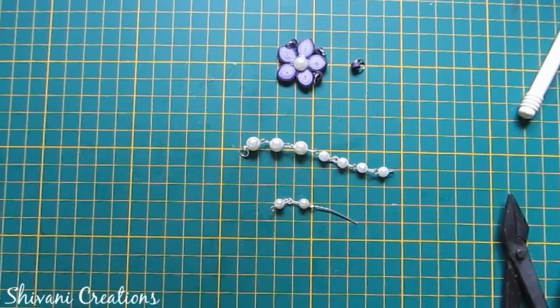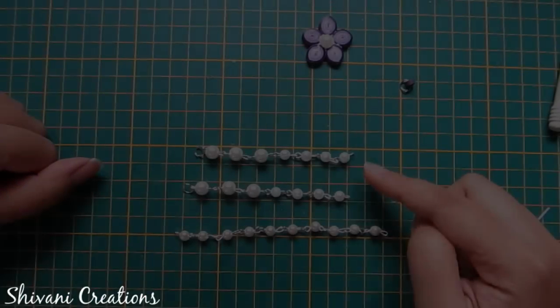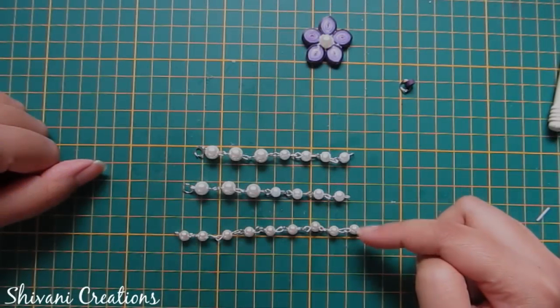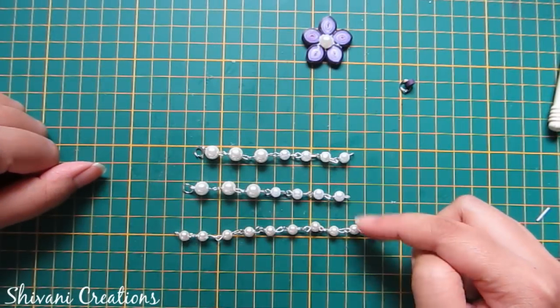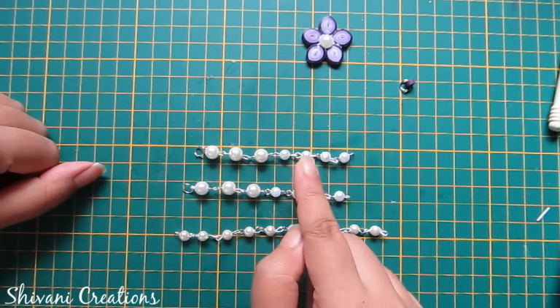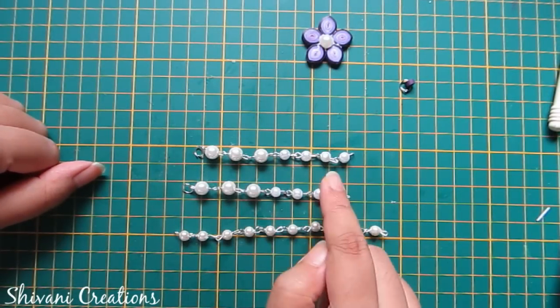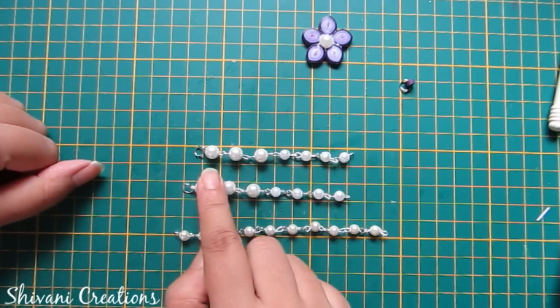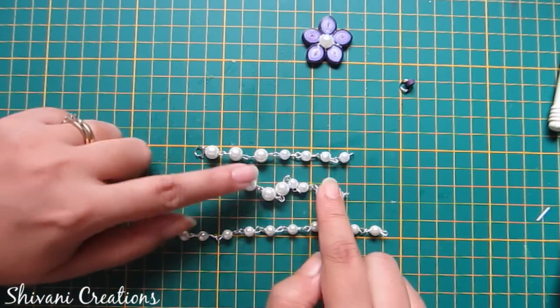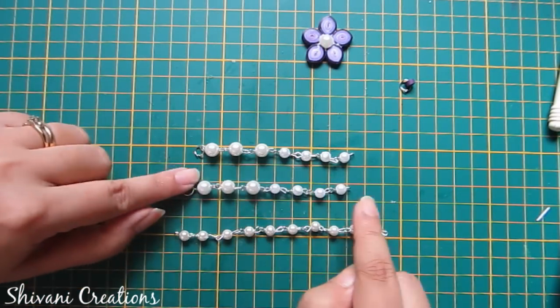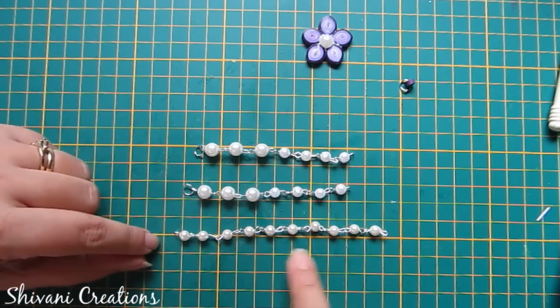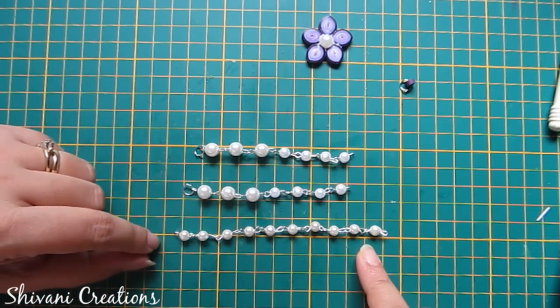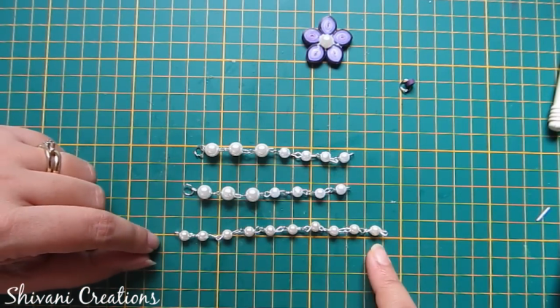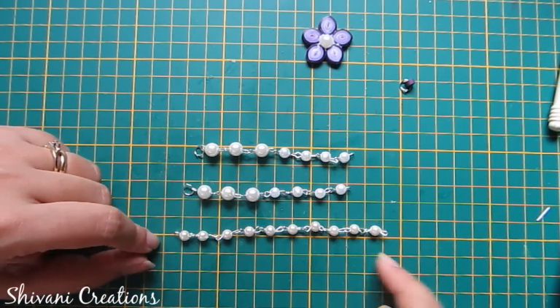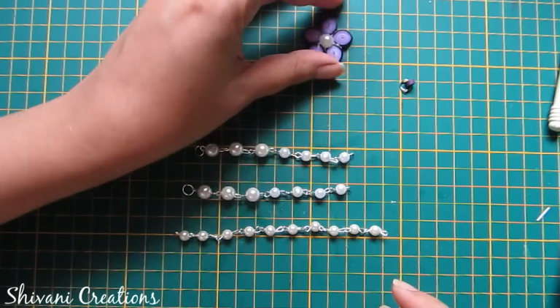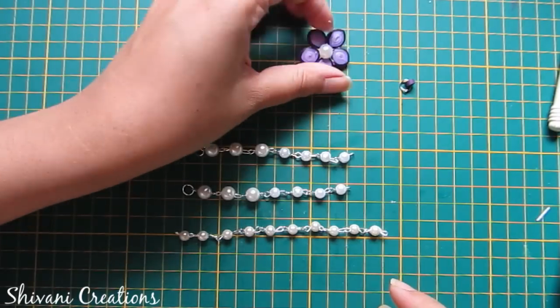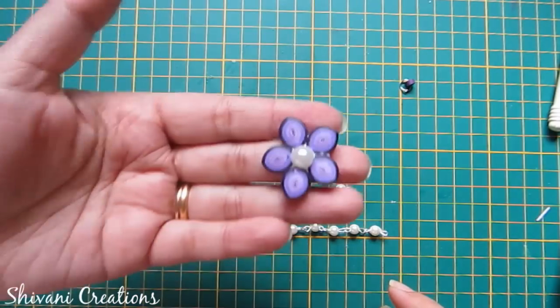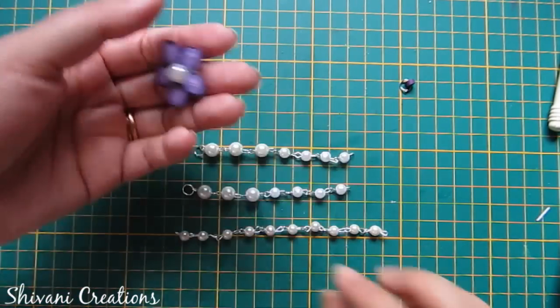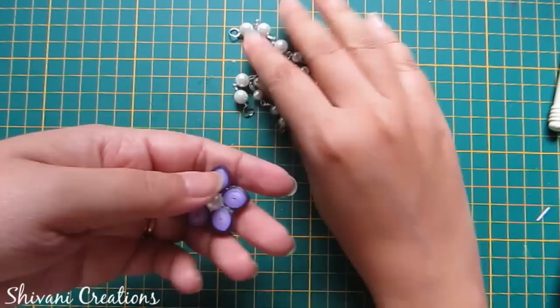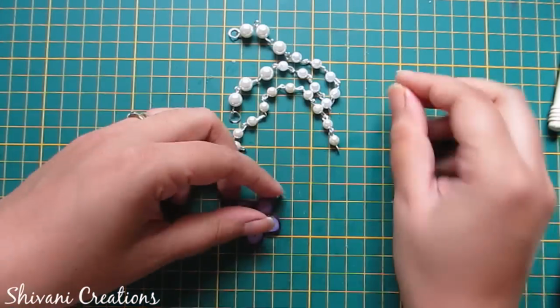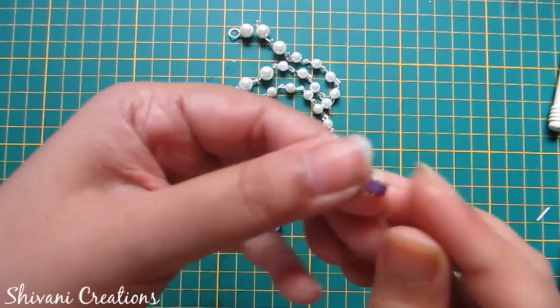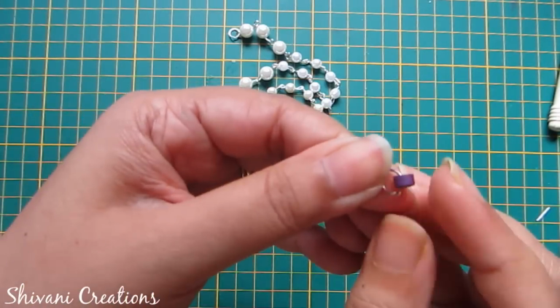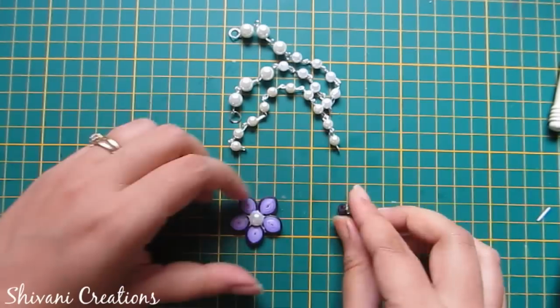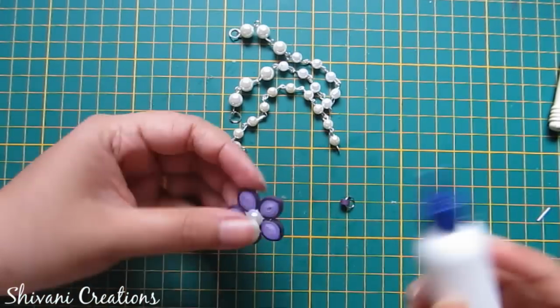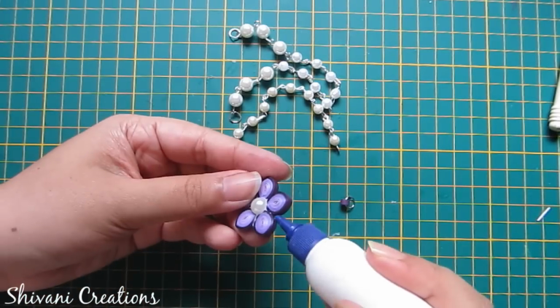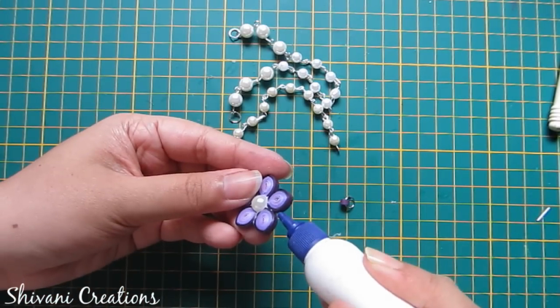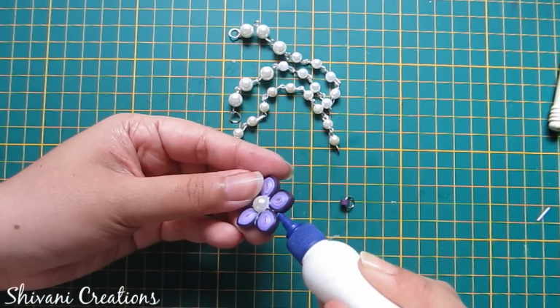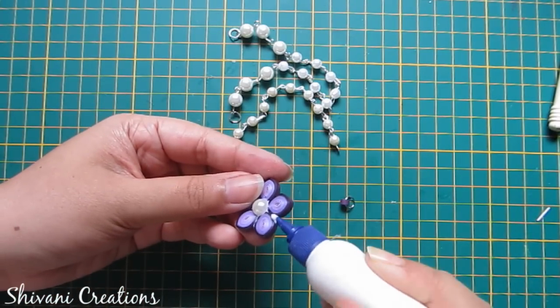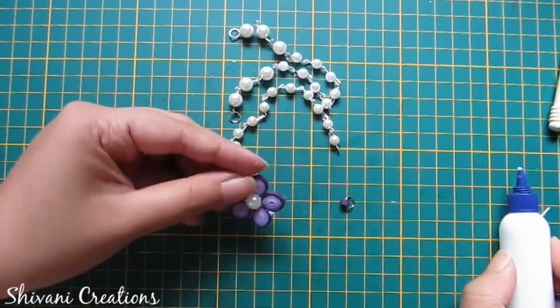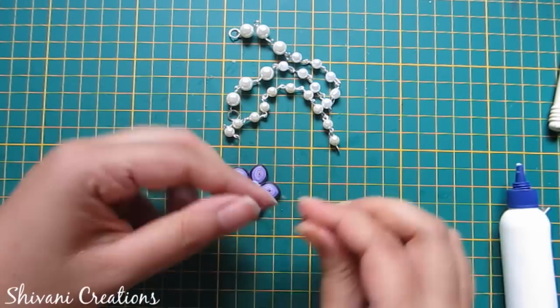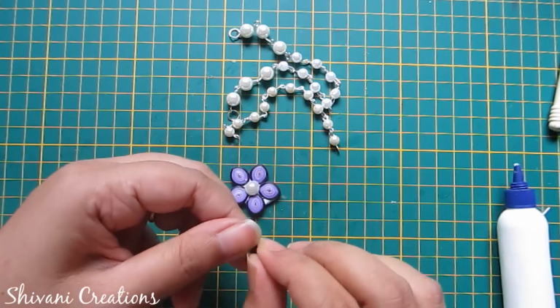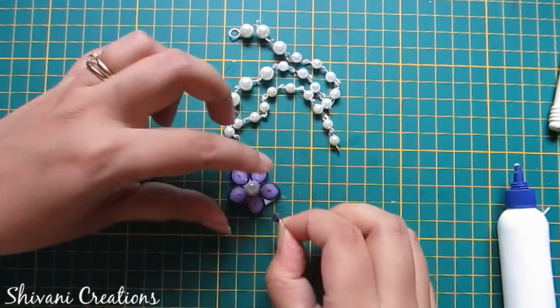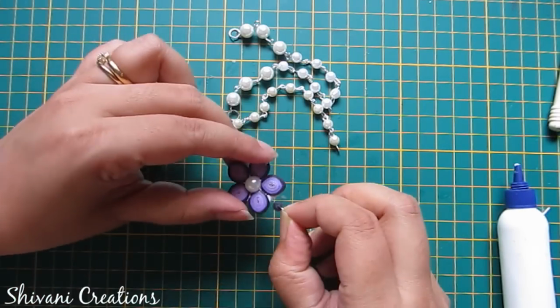Similarly I have created a total of three pearl chains. For two chains I have used seven pearls each, and for one chain I have used ten pearls. Now I am adding my connector with my flower.